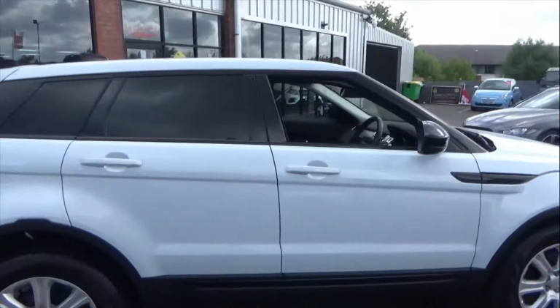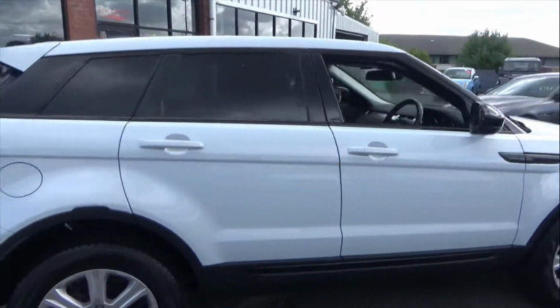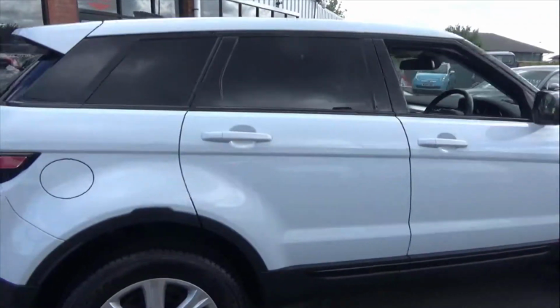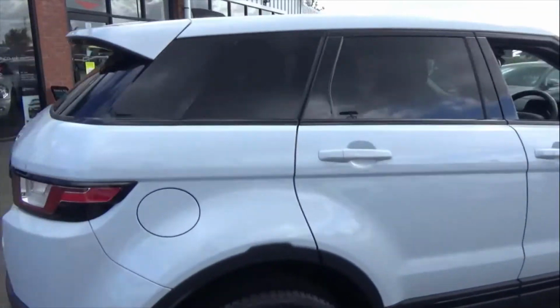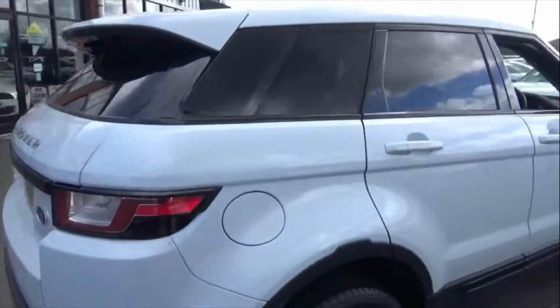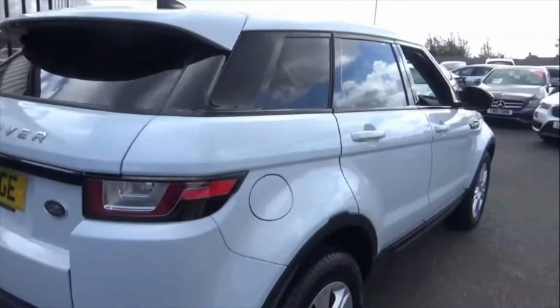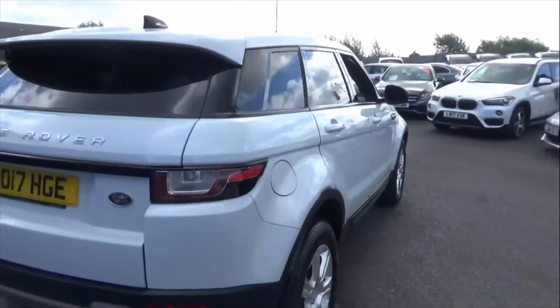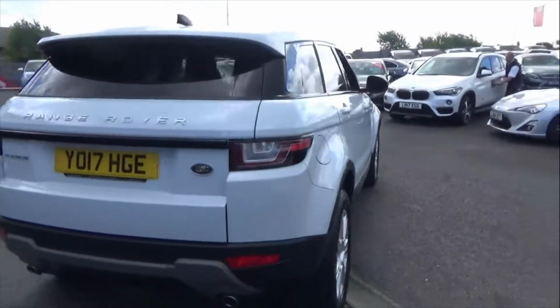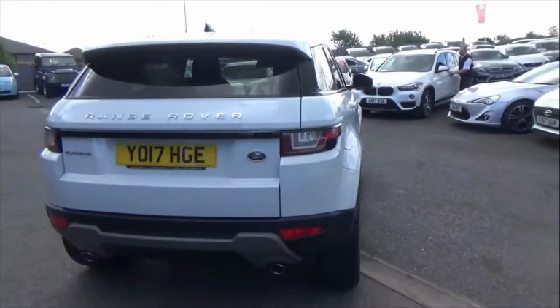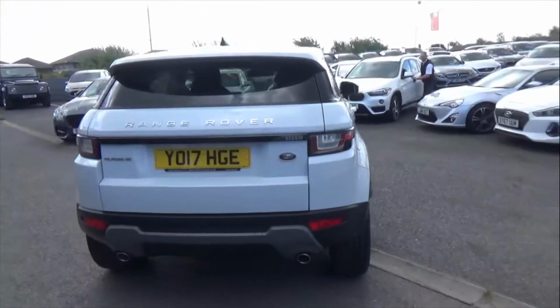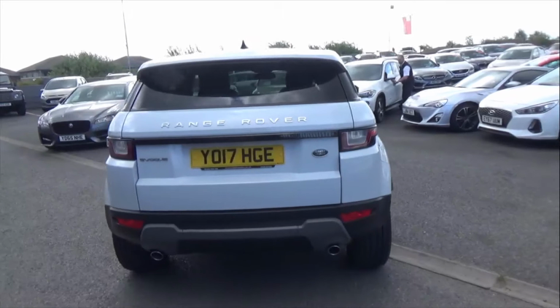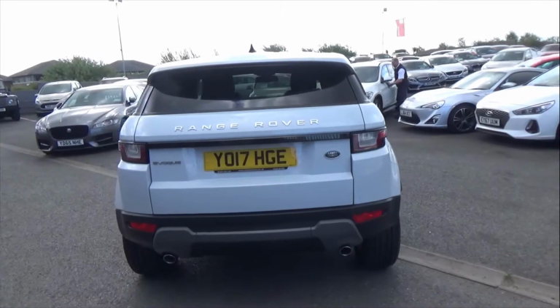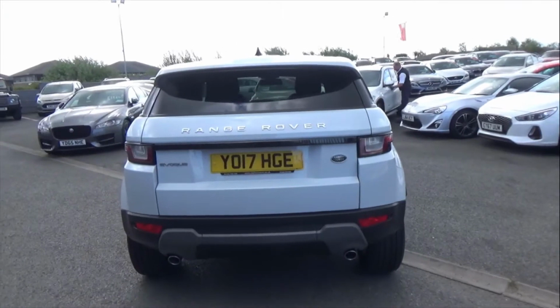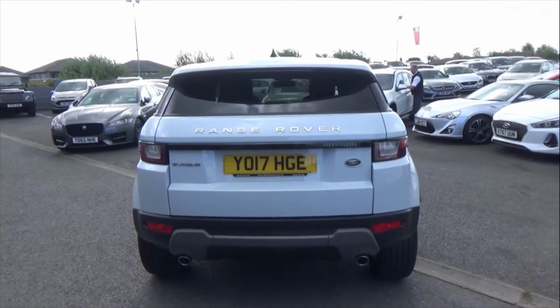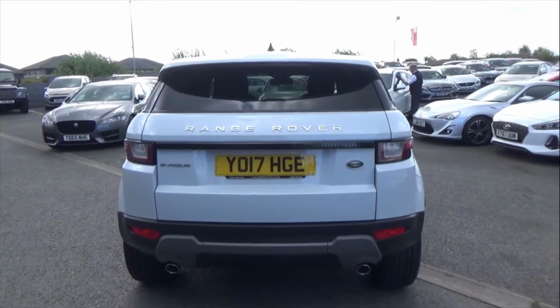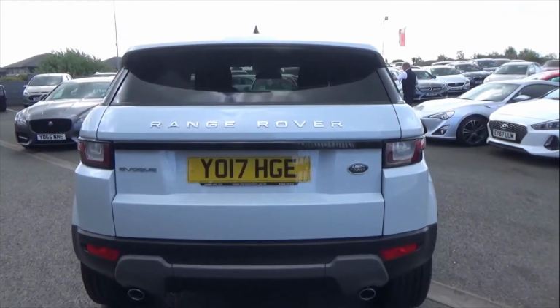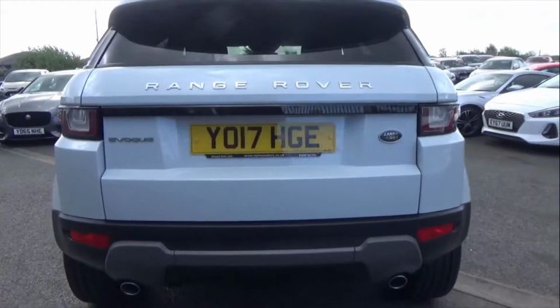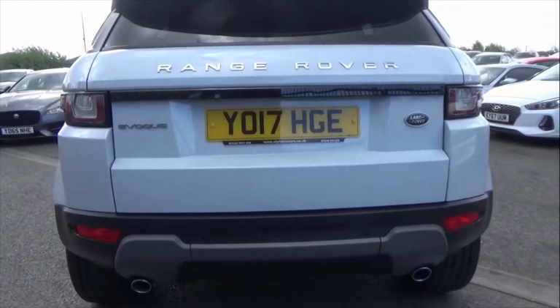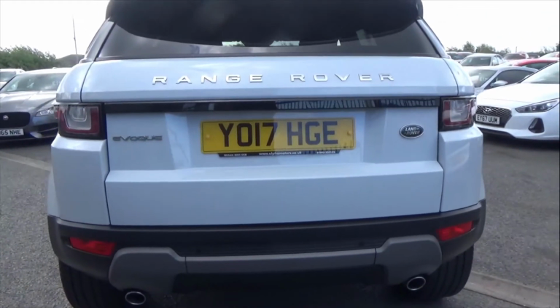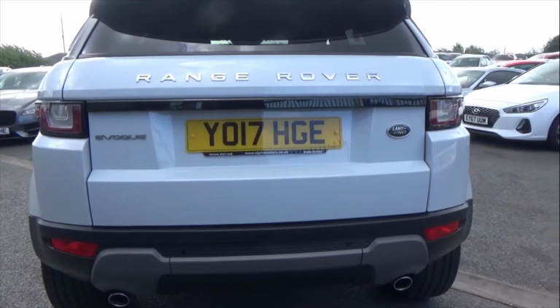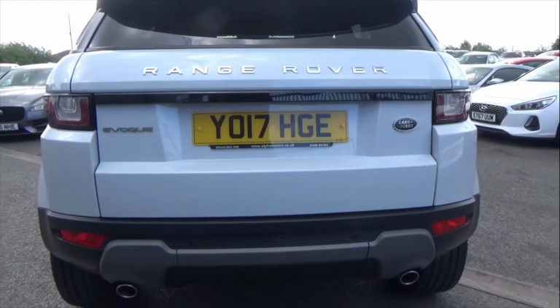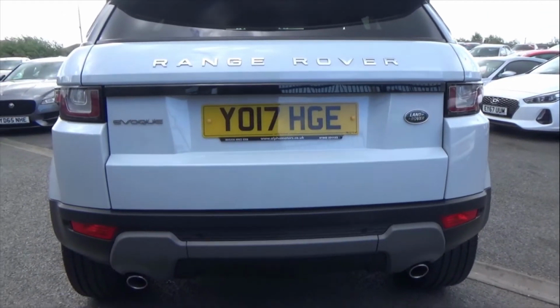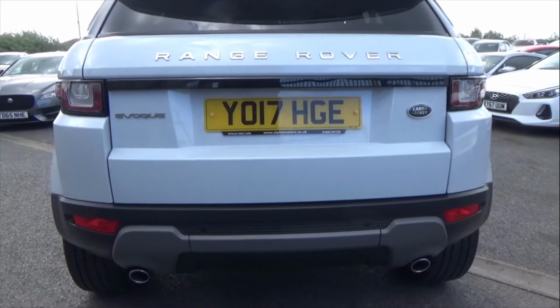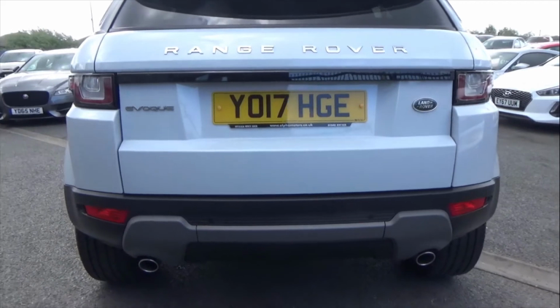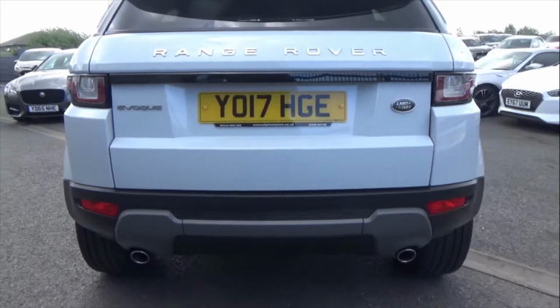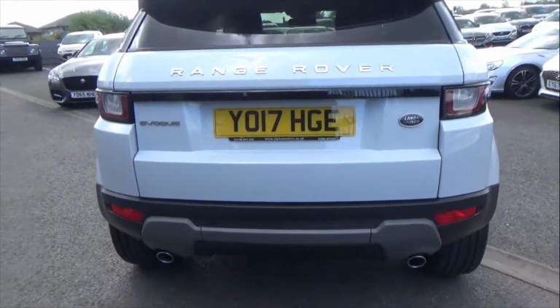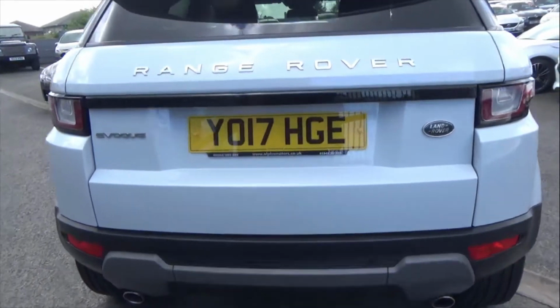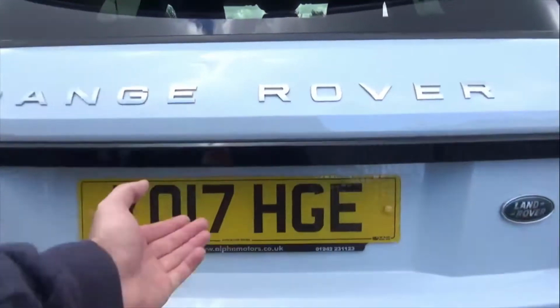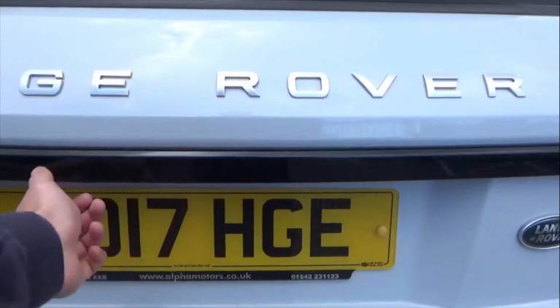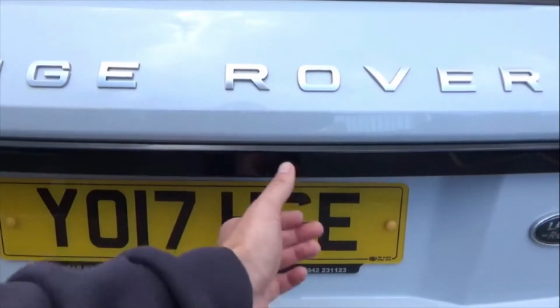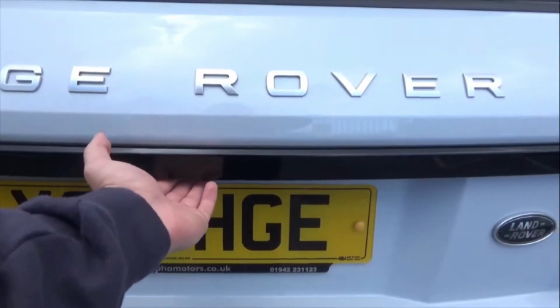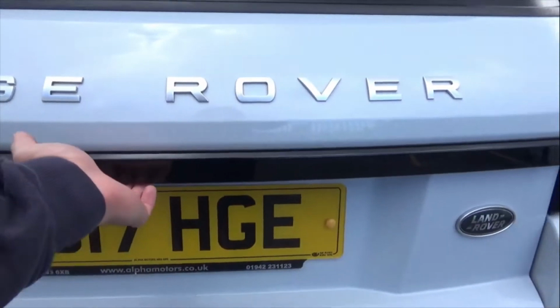You've got privacy glass to the rear as well, the designation delete on the rear, dual exhaust pipes, and more gloss black following through.